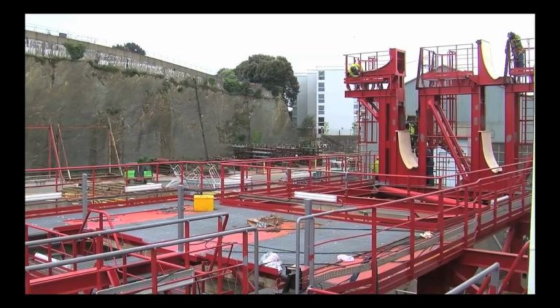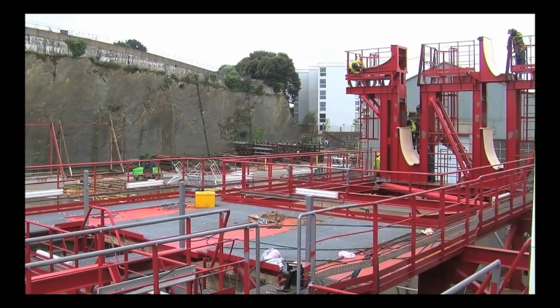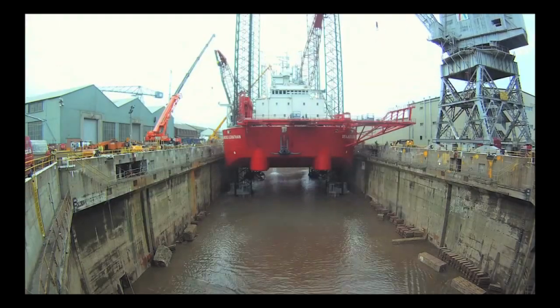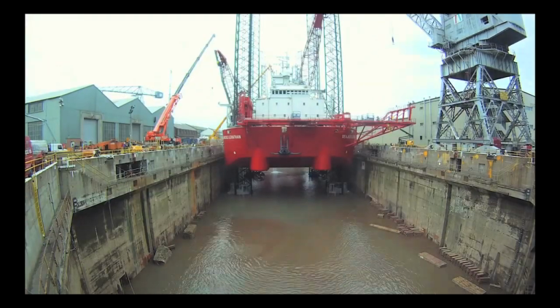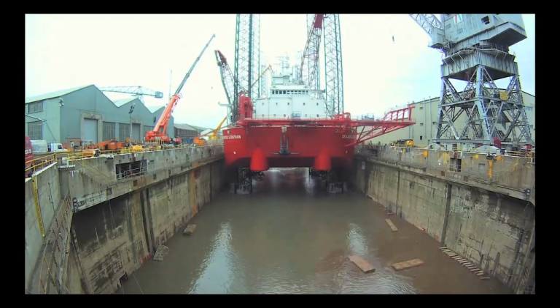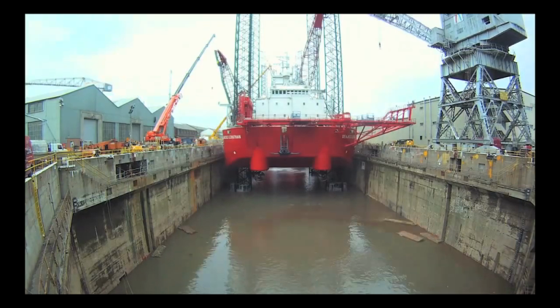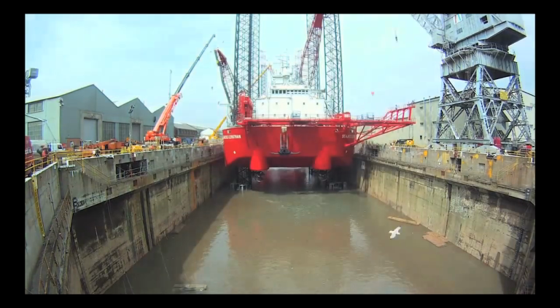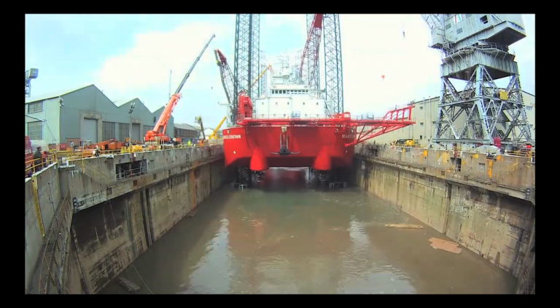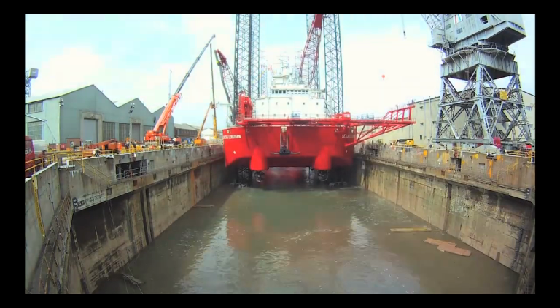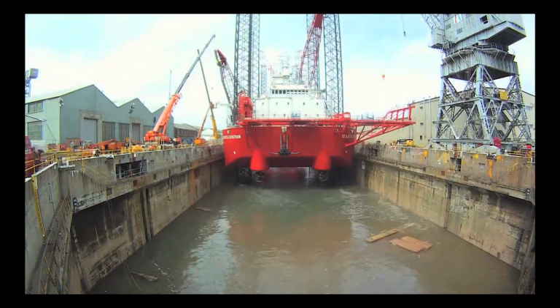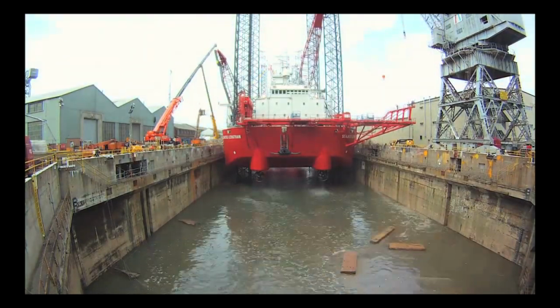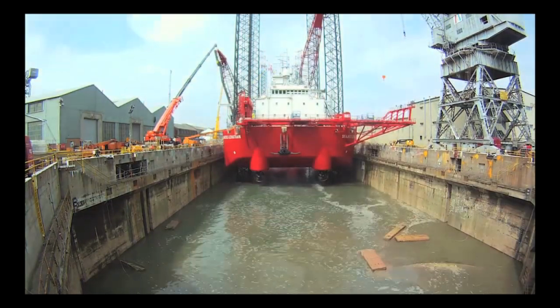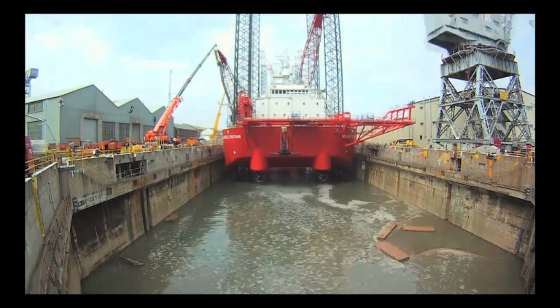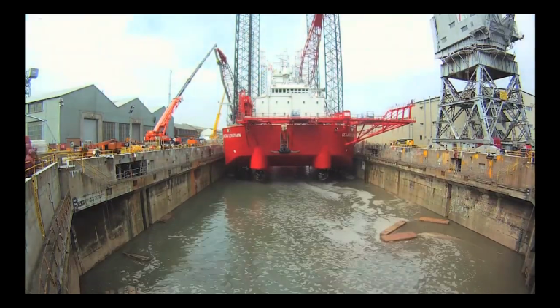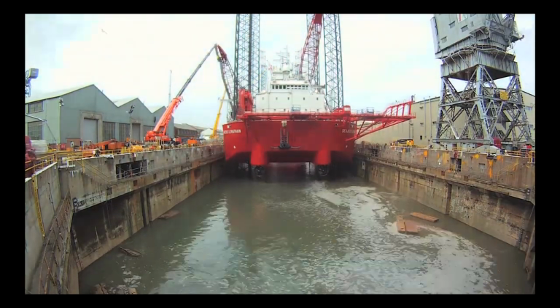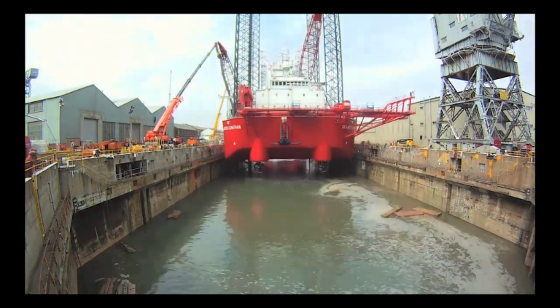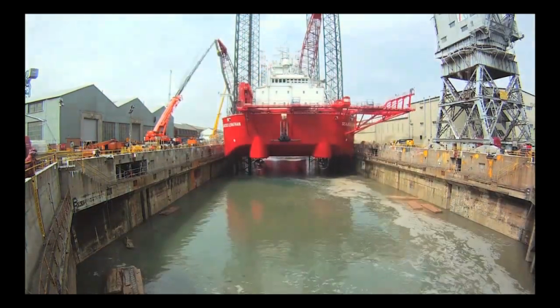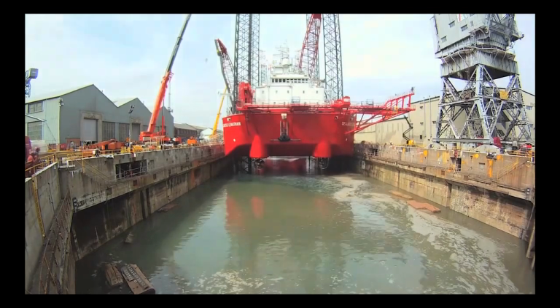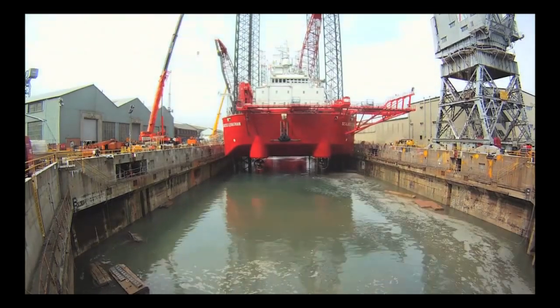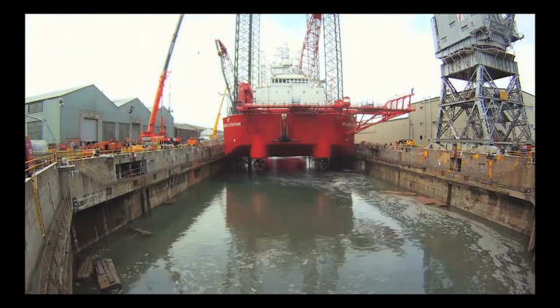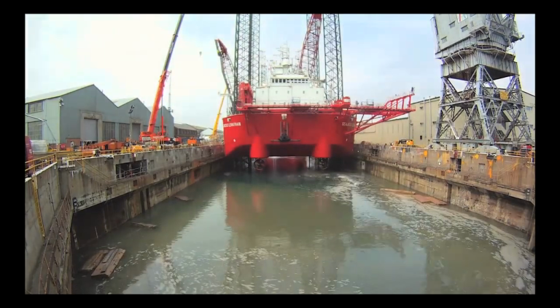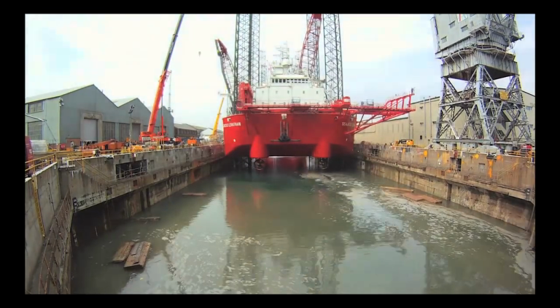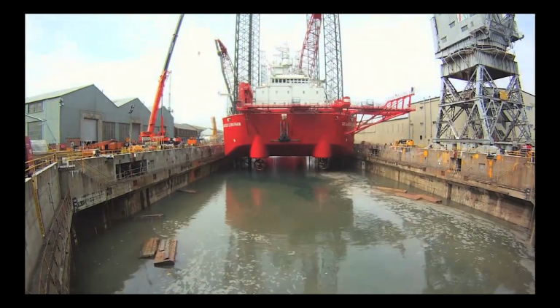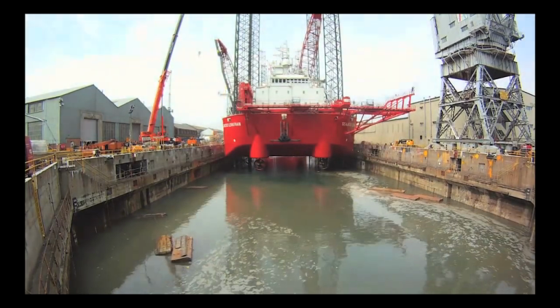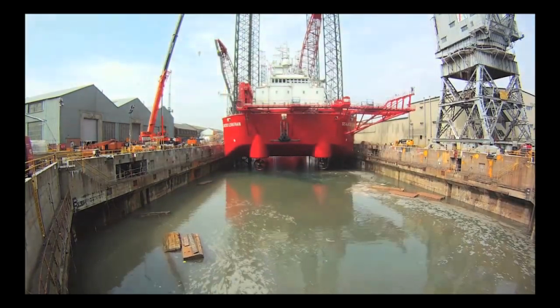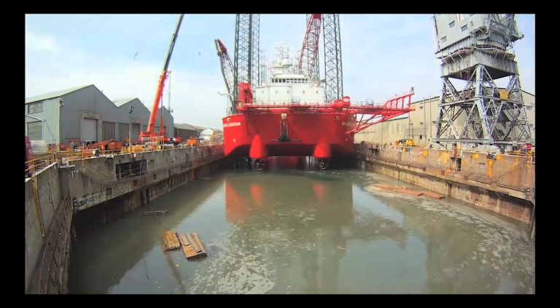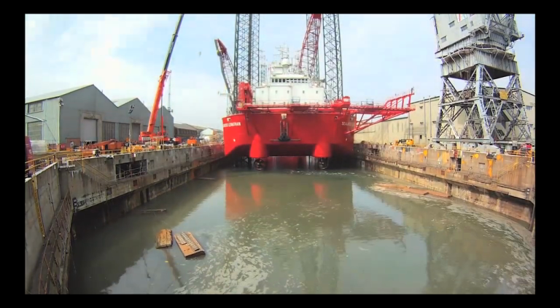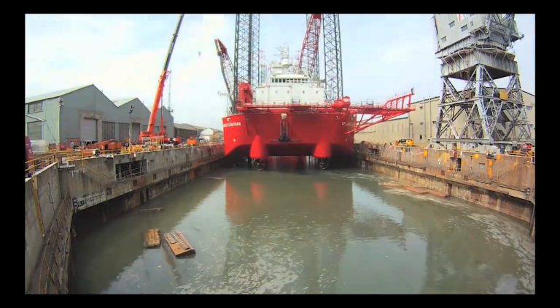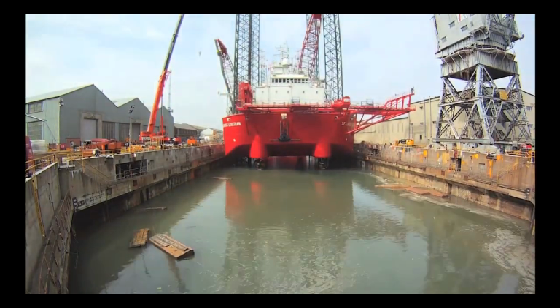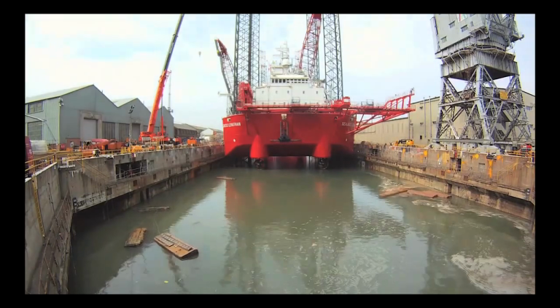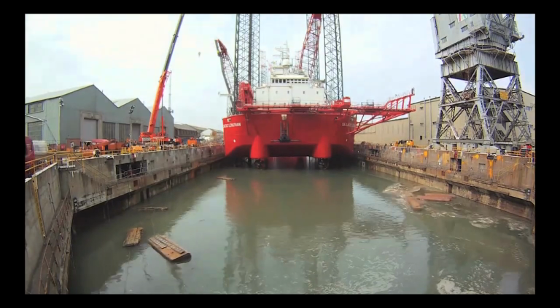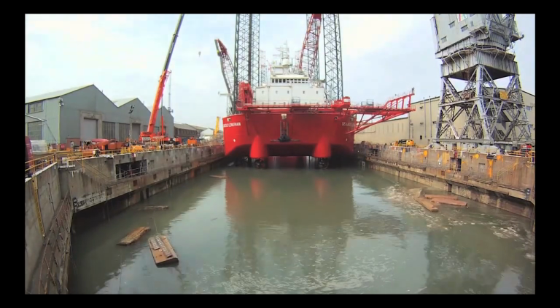With works completed, the final stage of the meticulously planned project is to refloat both sea jacks and carefully guide them out of dock, on schedule for the perfect tide and calculated to within millimetres.